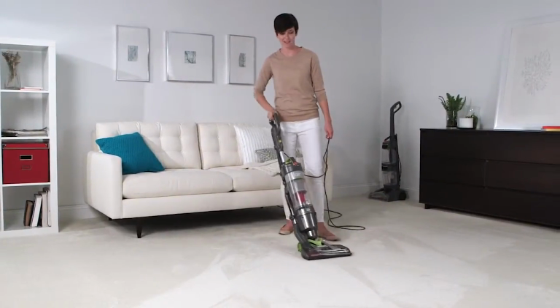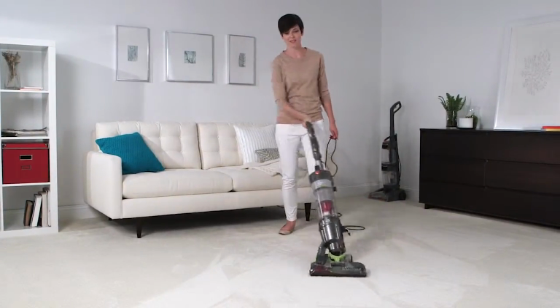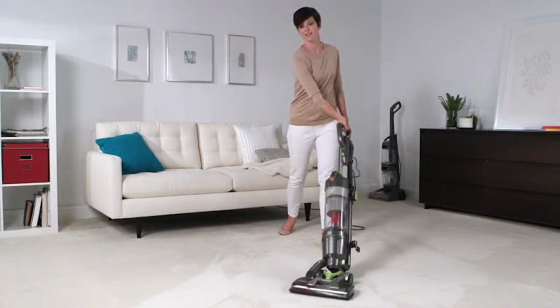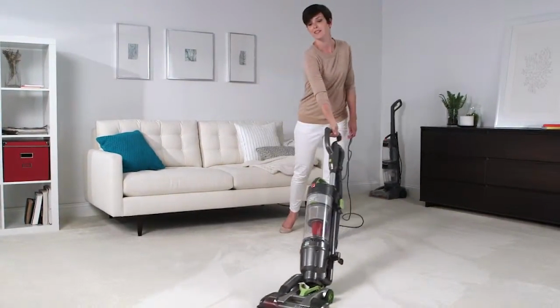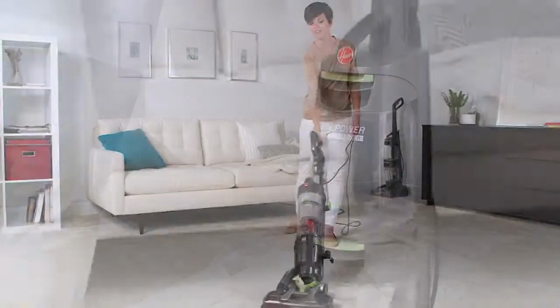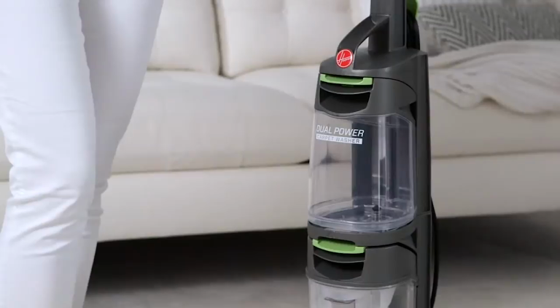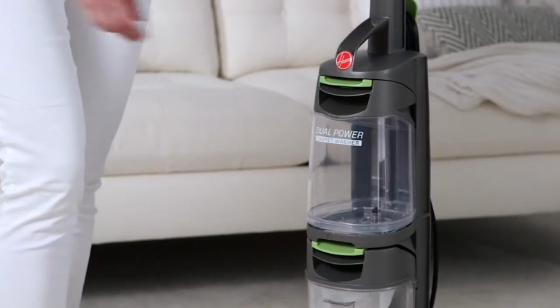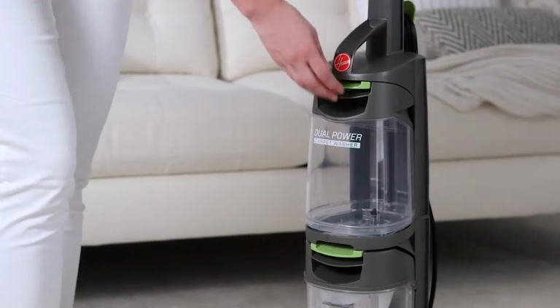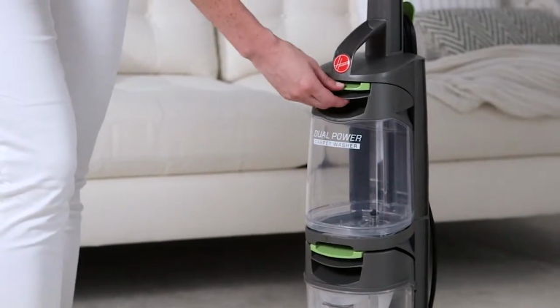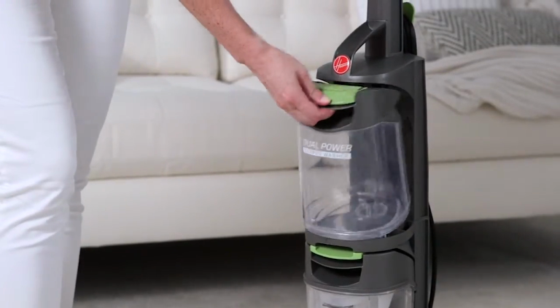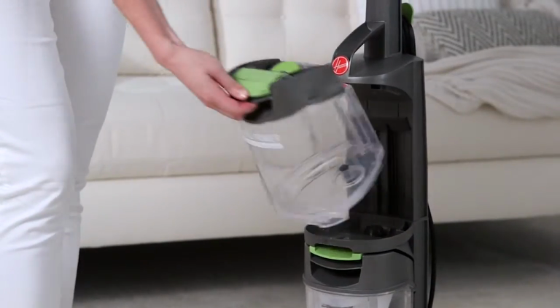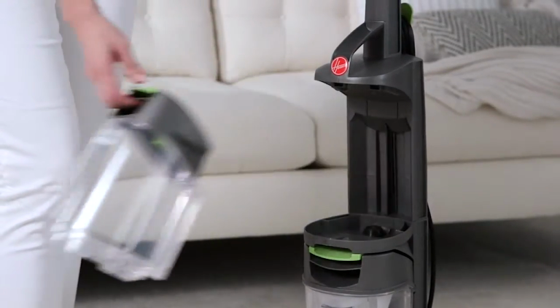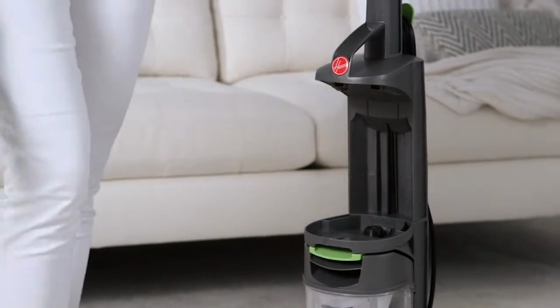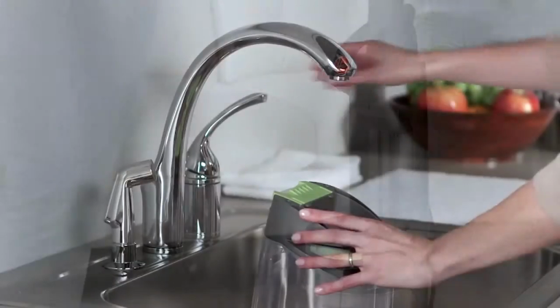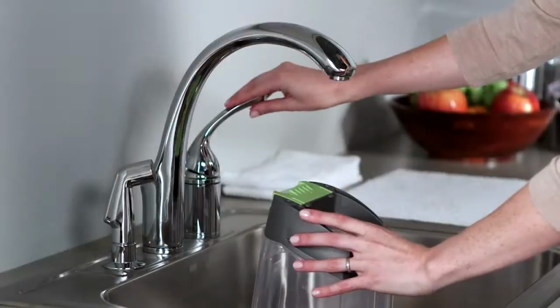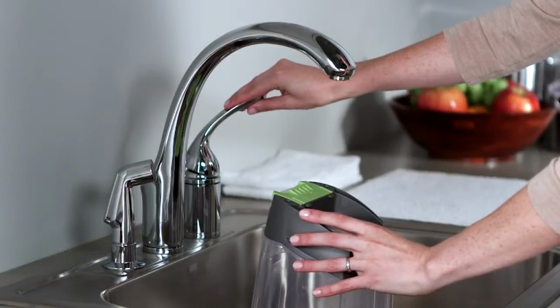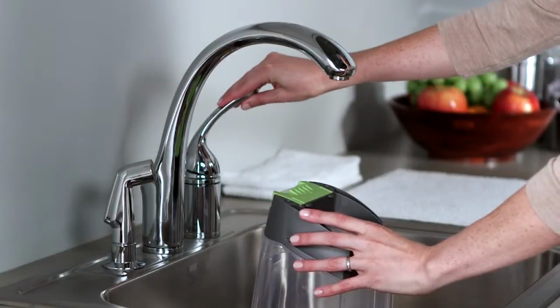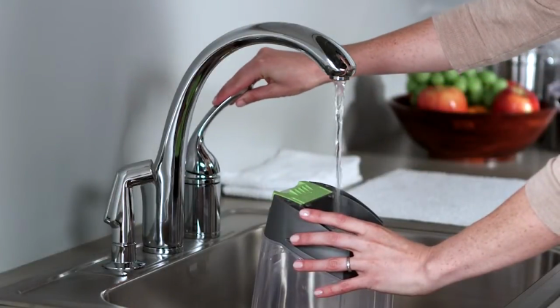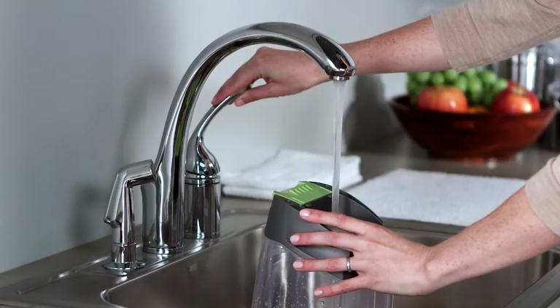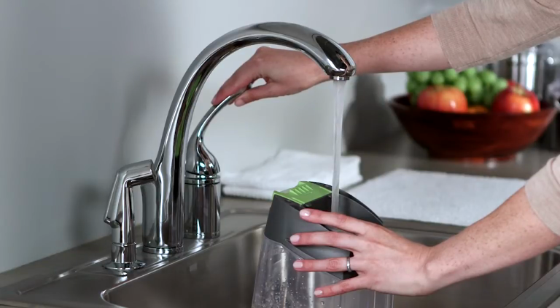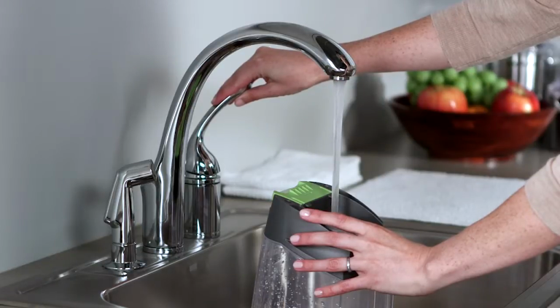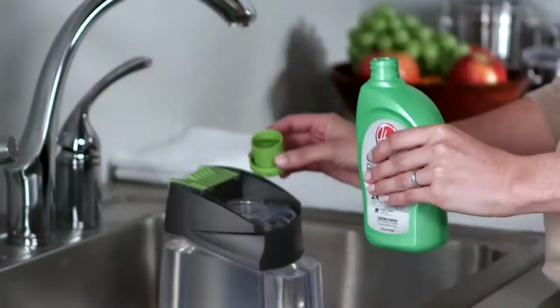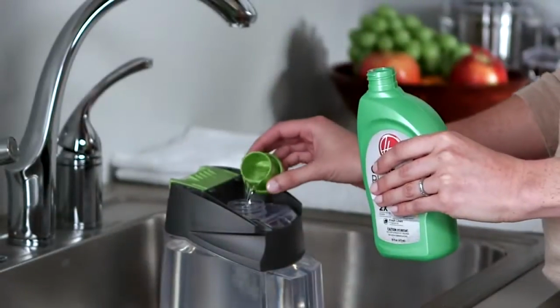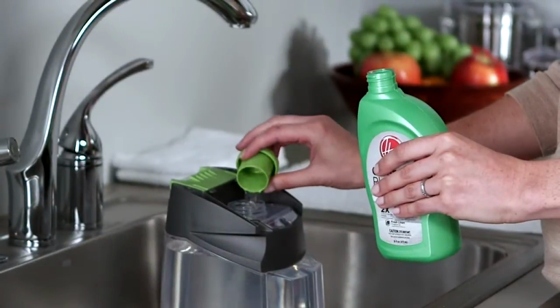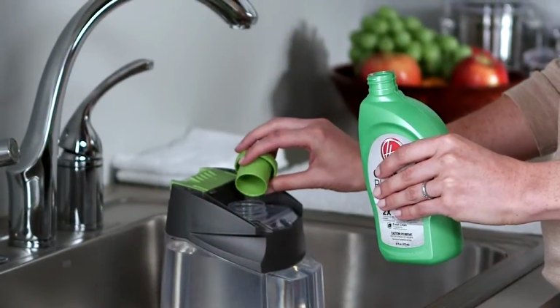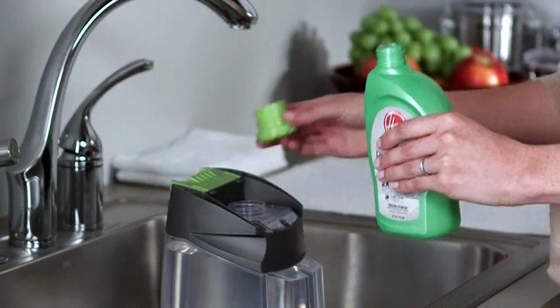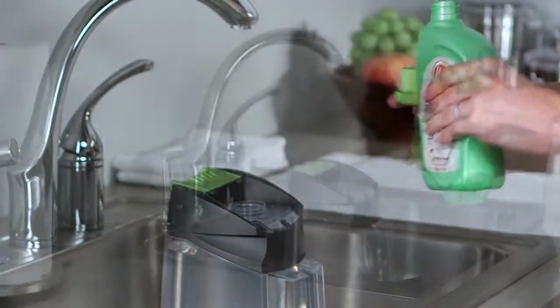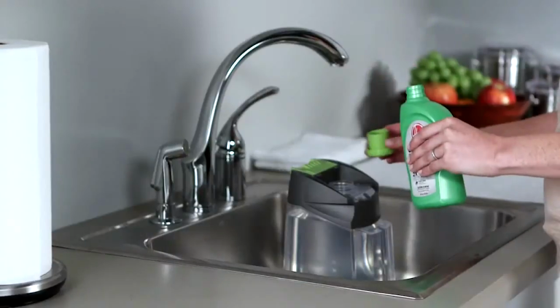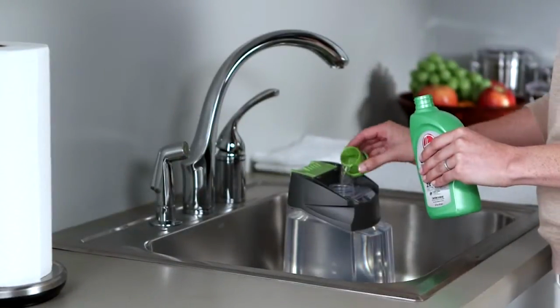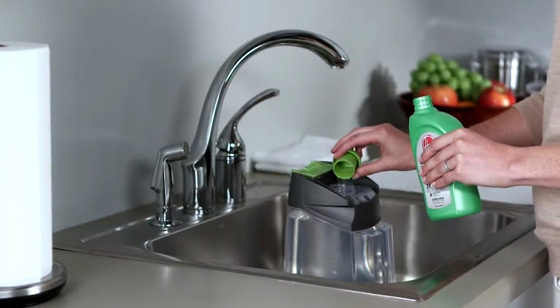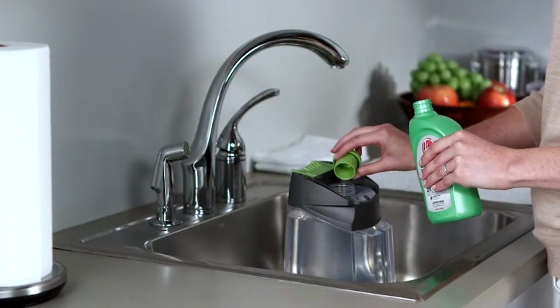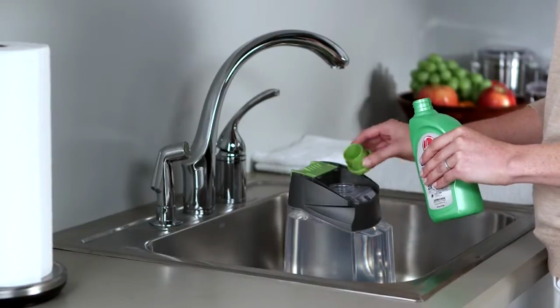Now you need to prep your cleaner. Press the latch on your solution tank and tilt it away from the cleaner to remove it. Fill the tank with hot tap water first. Then use the flip side of the cap as a measuring tool — you'll want to add two cap holes of solution to your clean water tank.